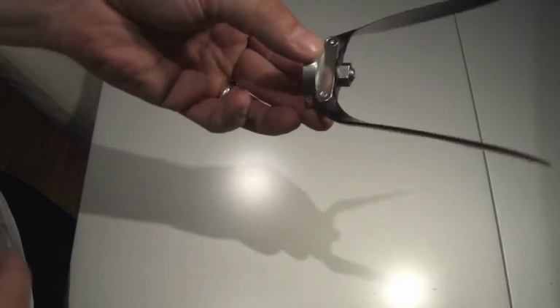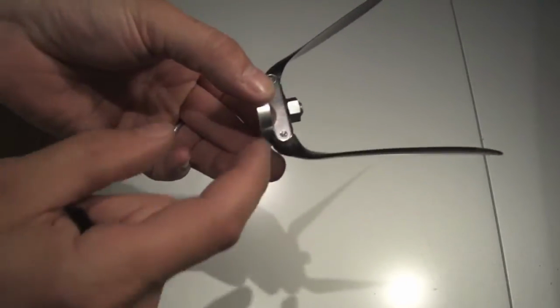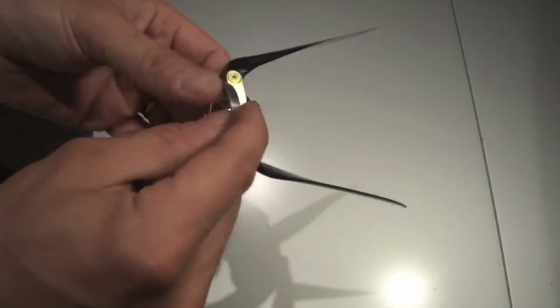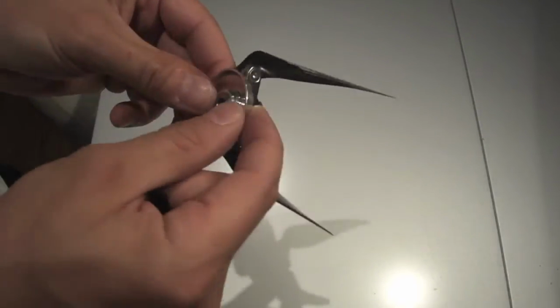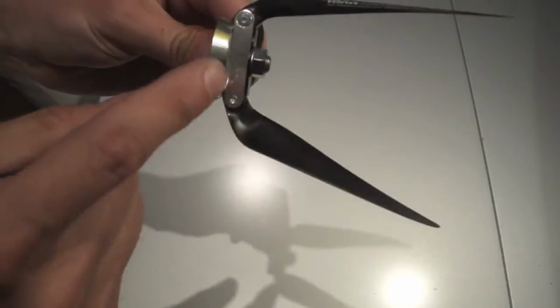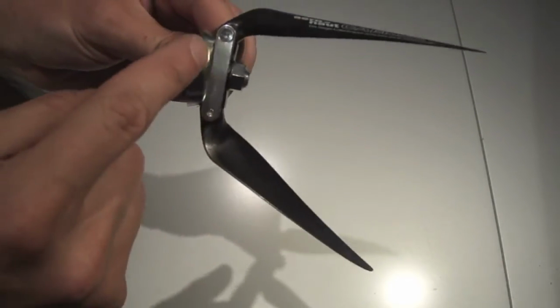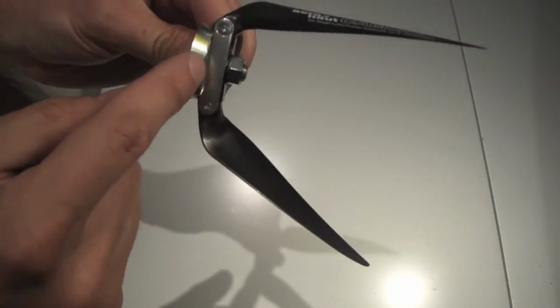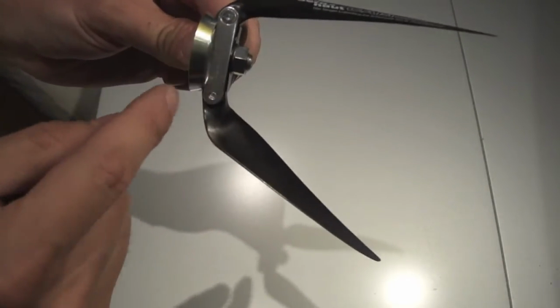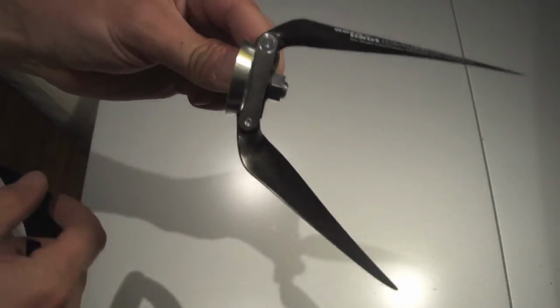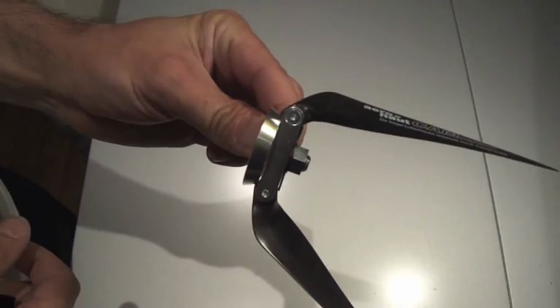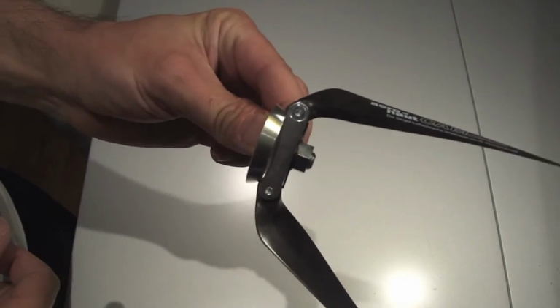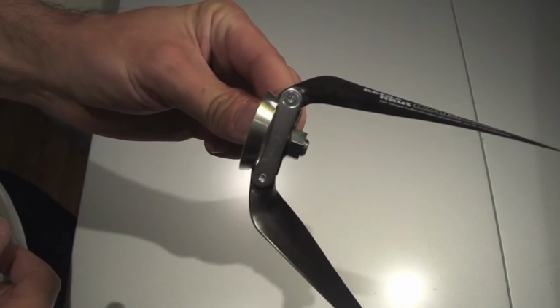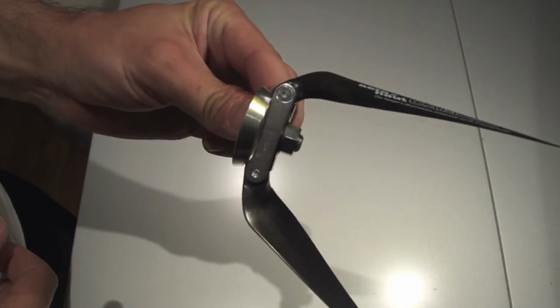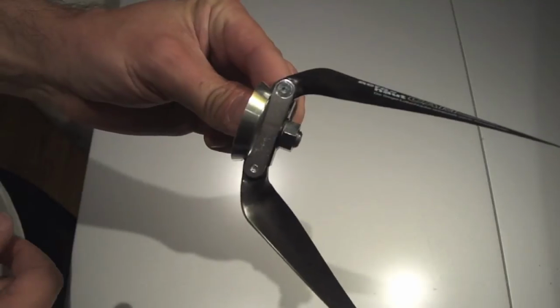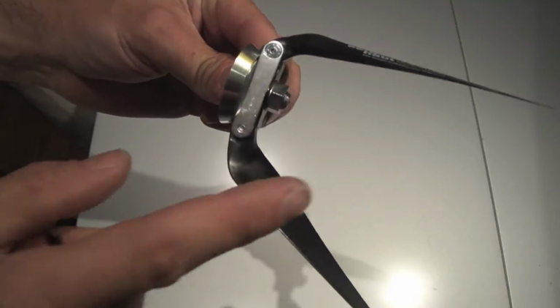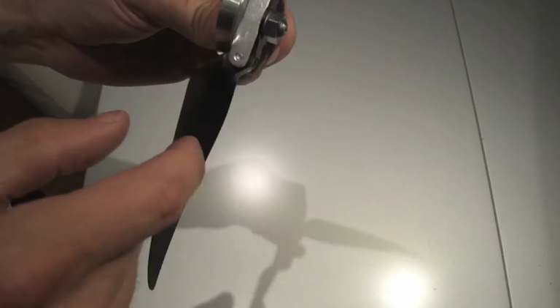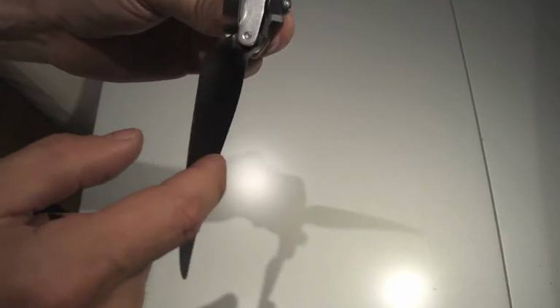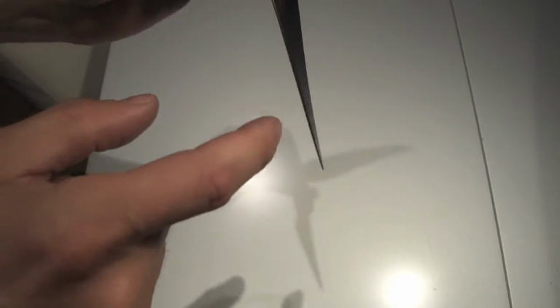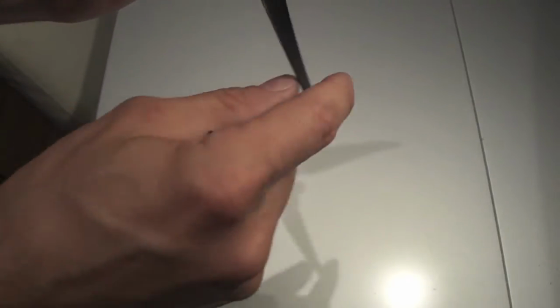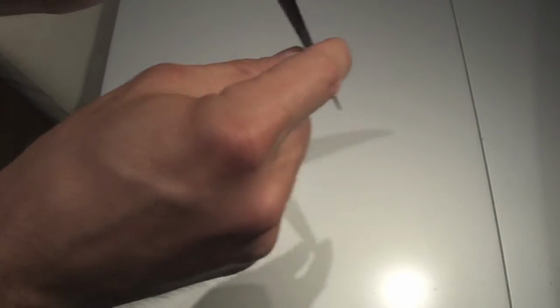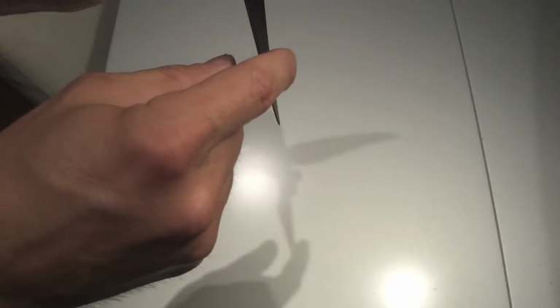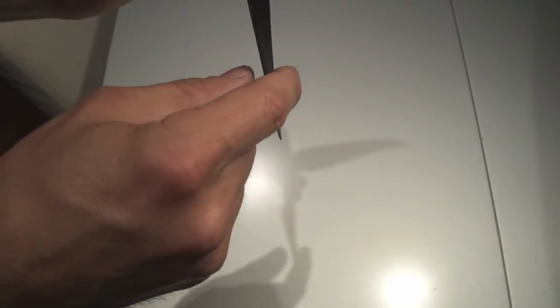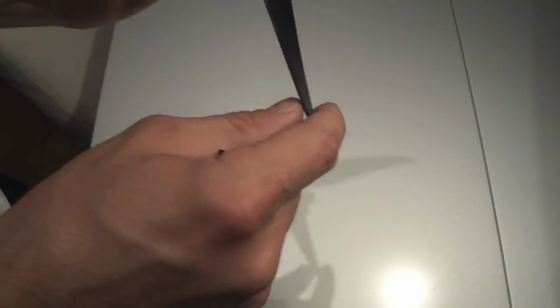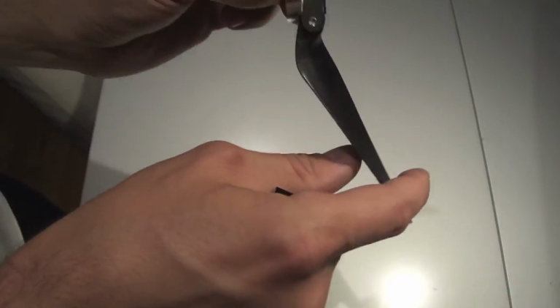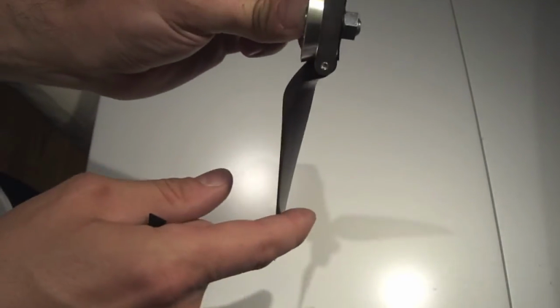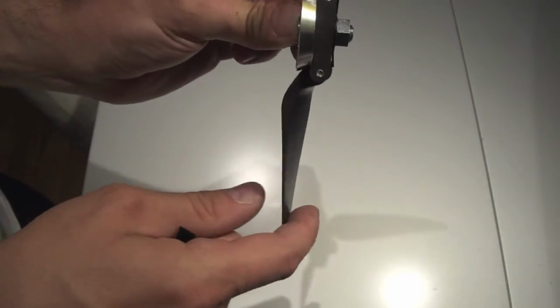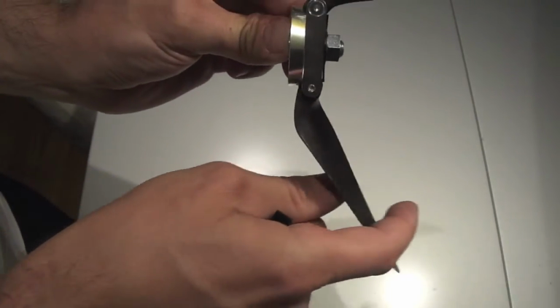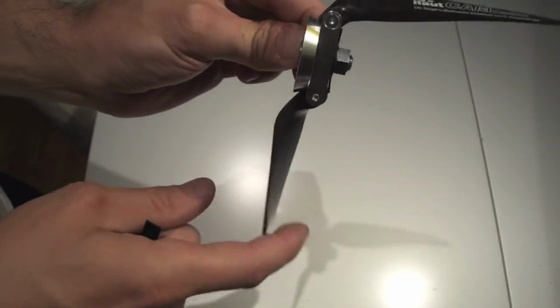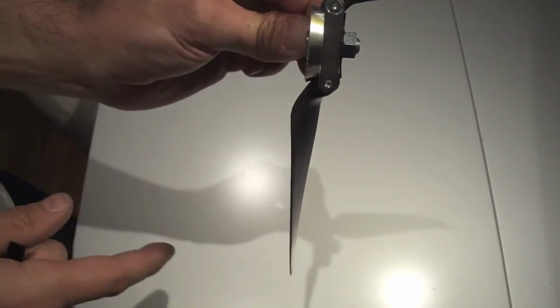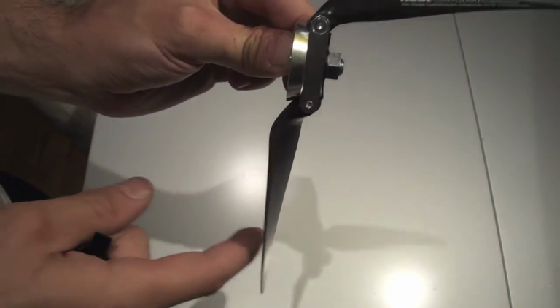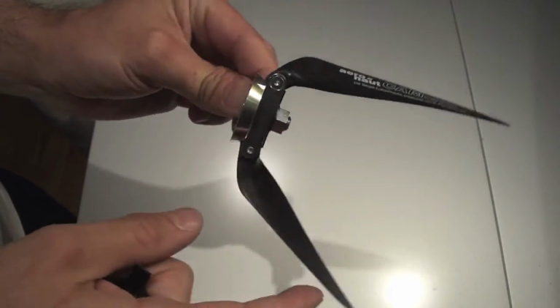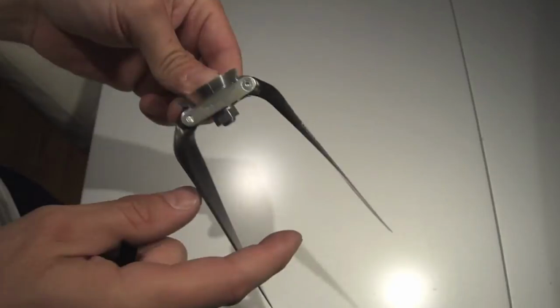I'm using a prop stop that has a spinner back, so I'm not going to use it on the back — but you could use it on the back as well, so that the prop gets stopped from folding too far out as well.